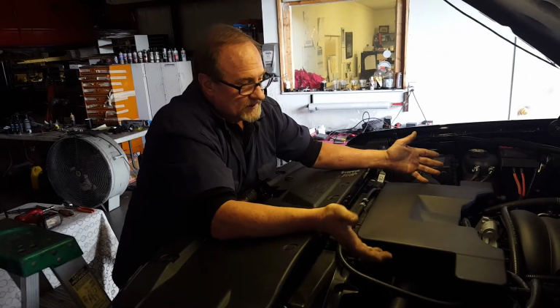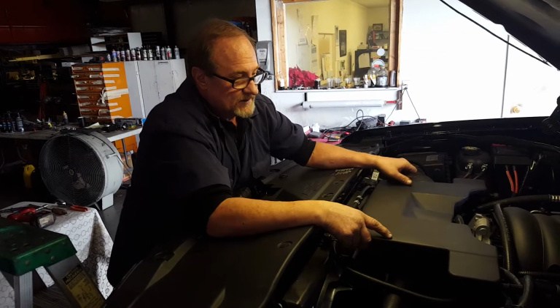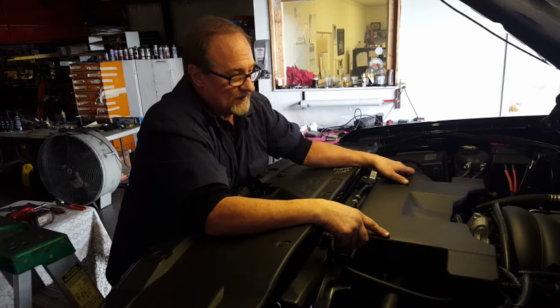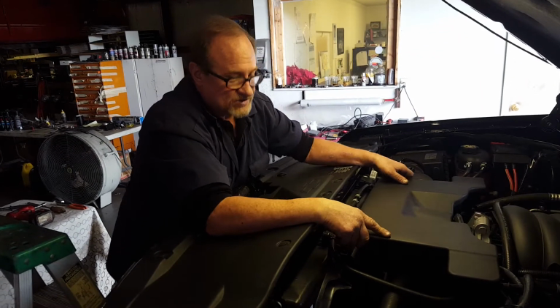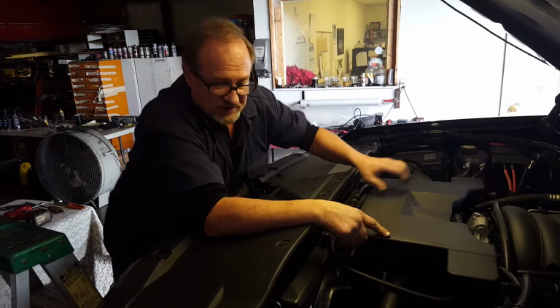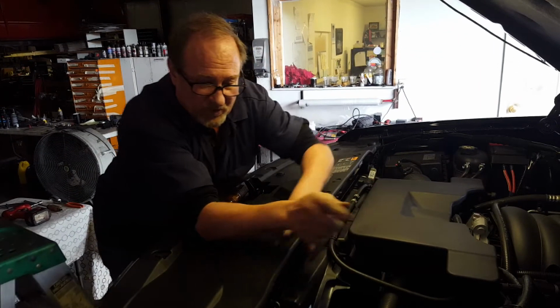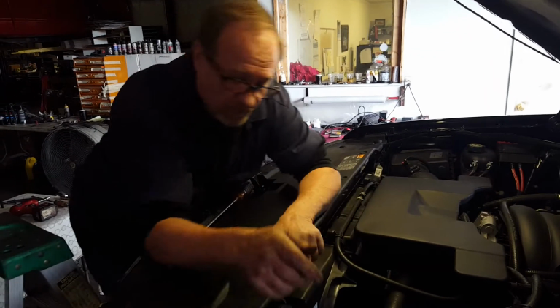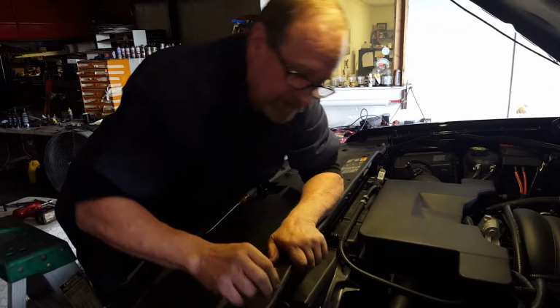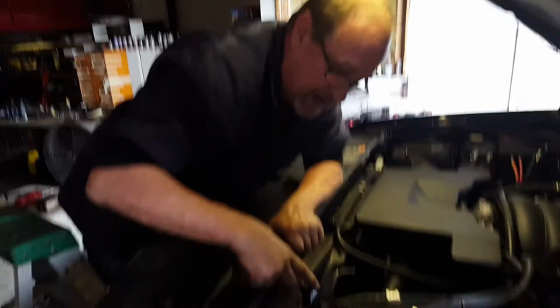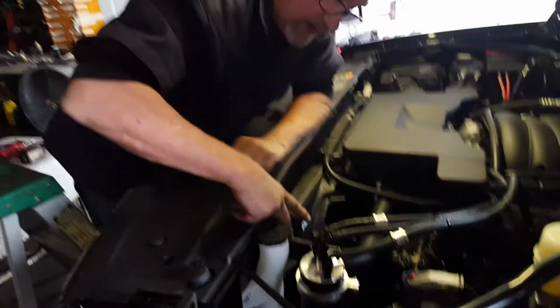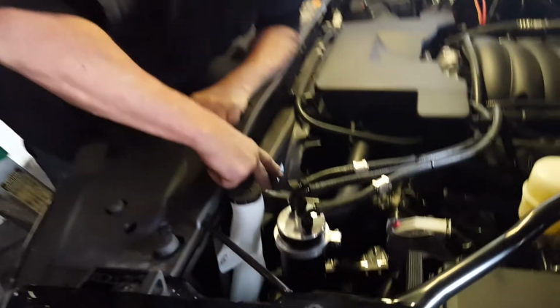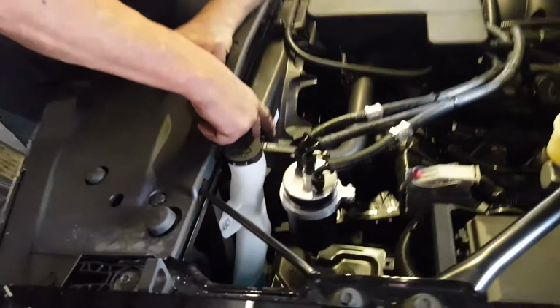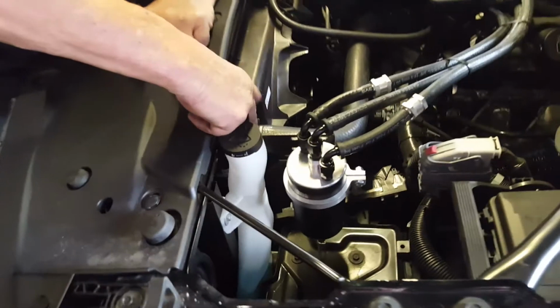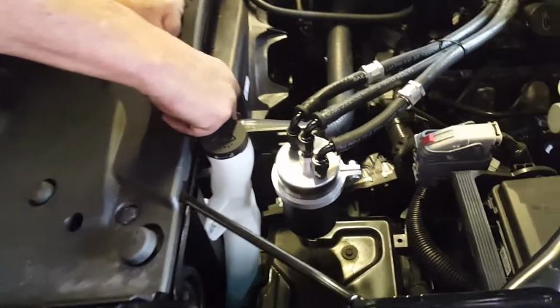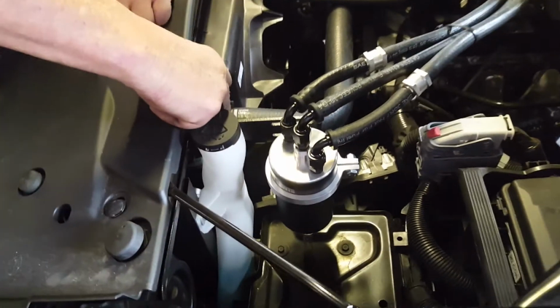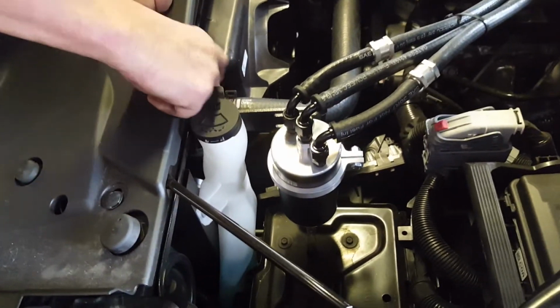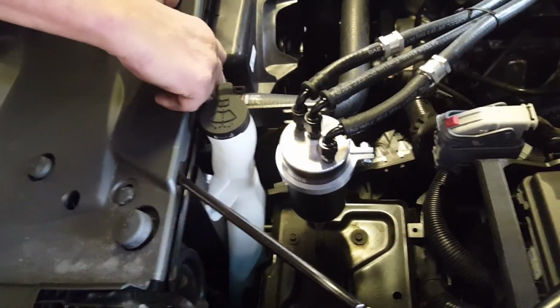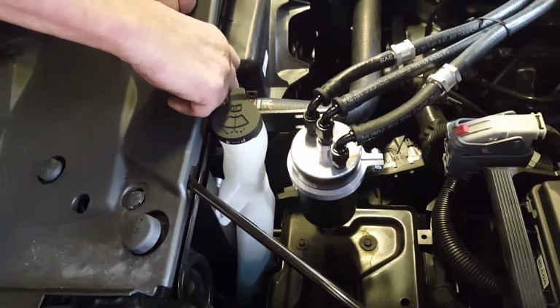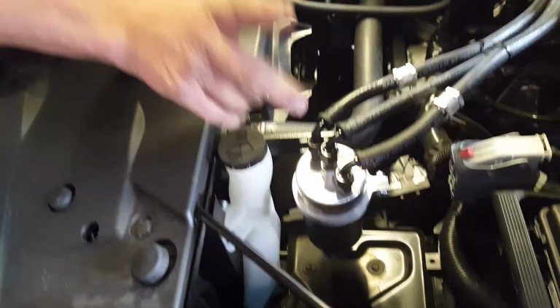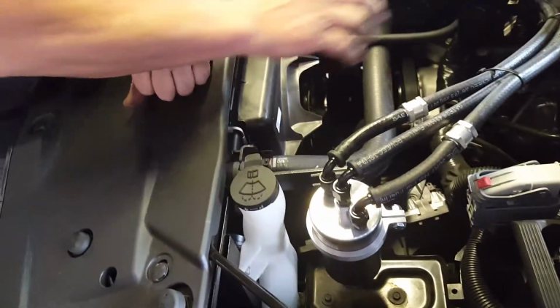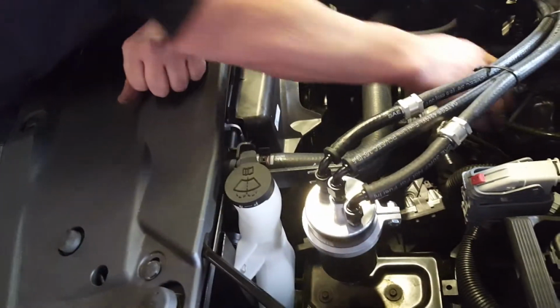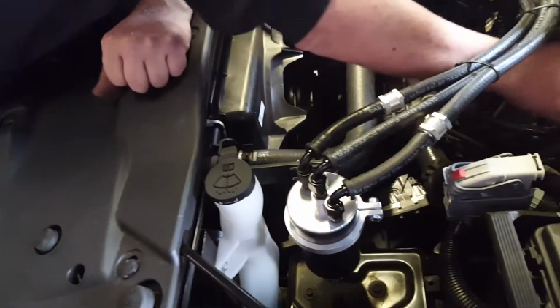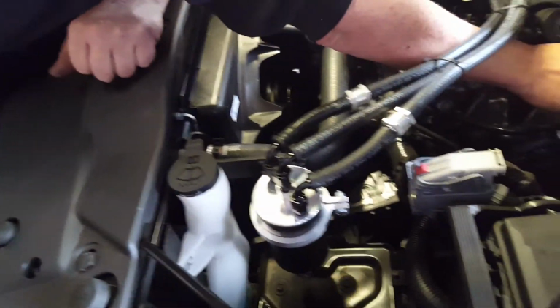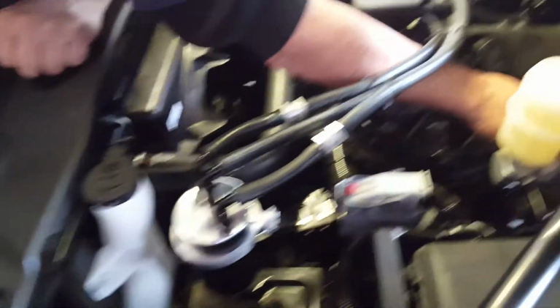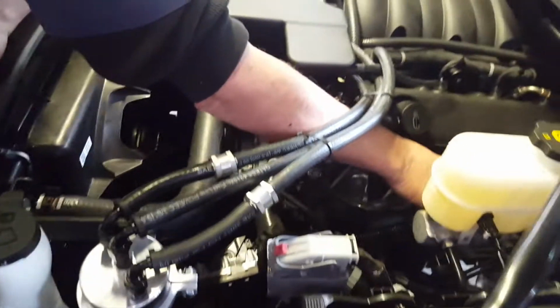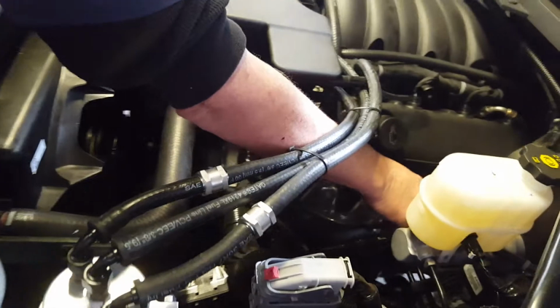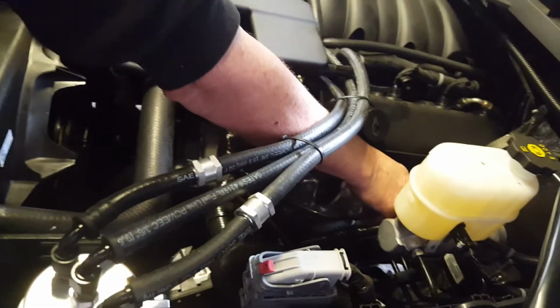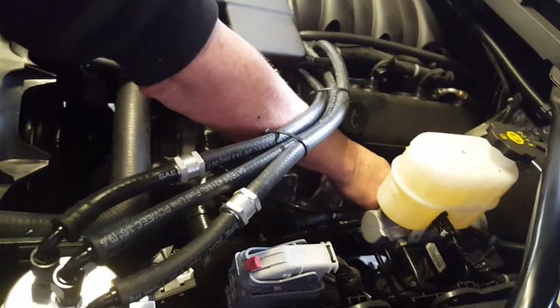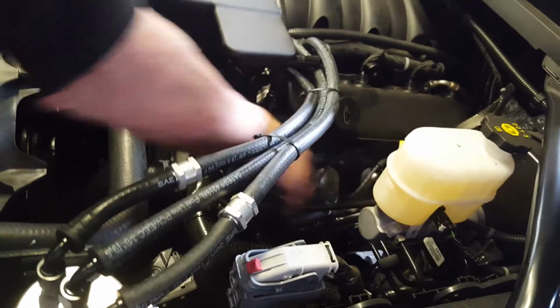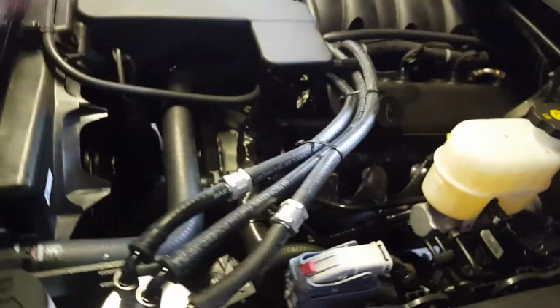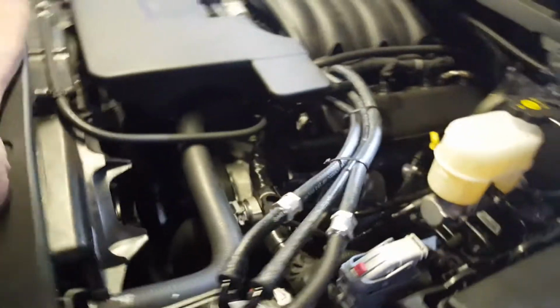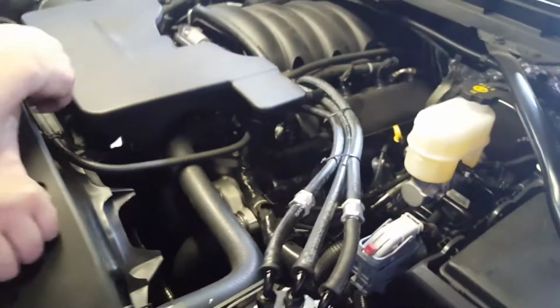And that was it — that was simple. We're mounting the can off of this radiator mount right here. Another popular place is off of one of the studs on the brake booster.